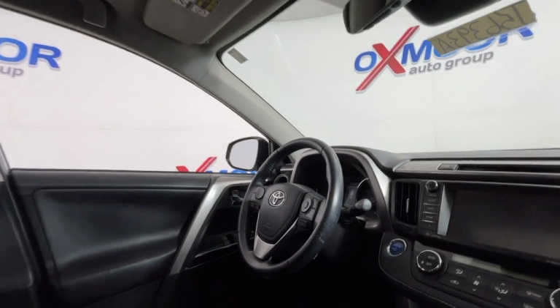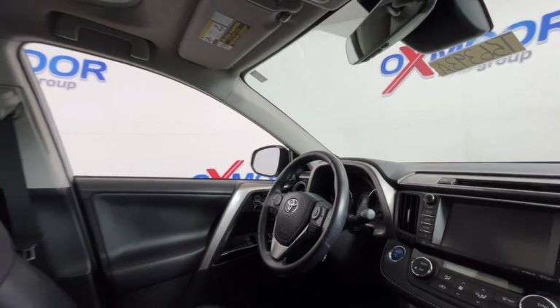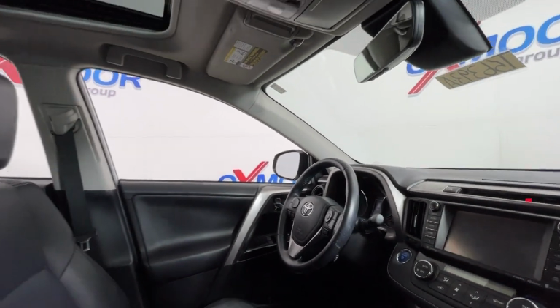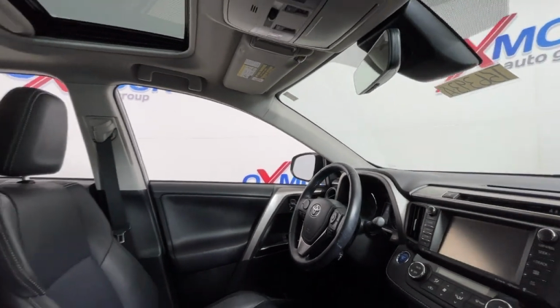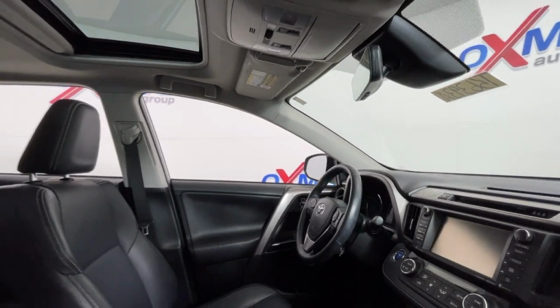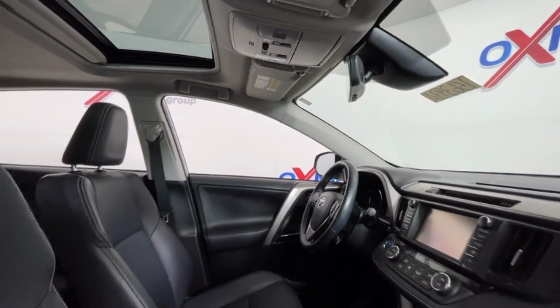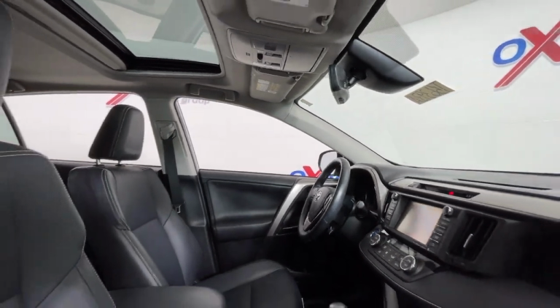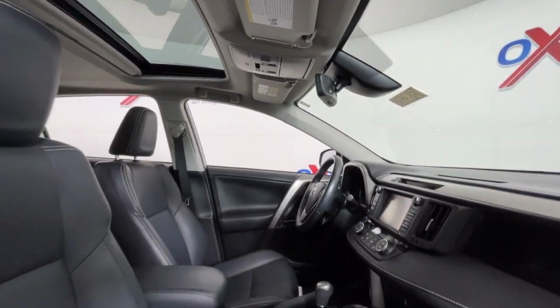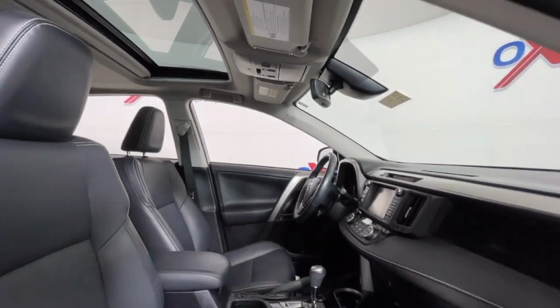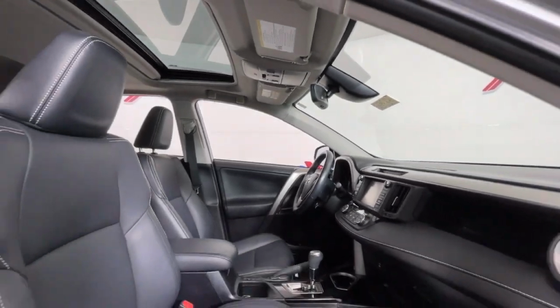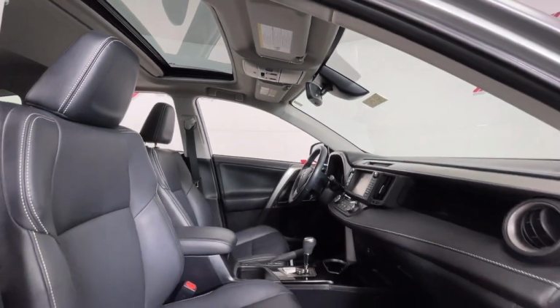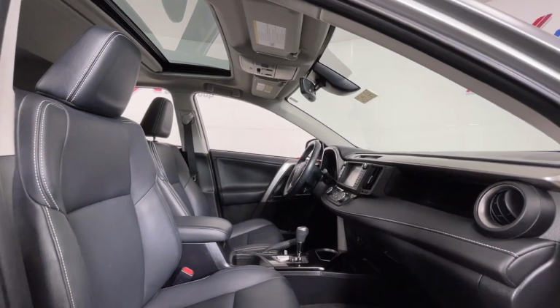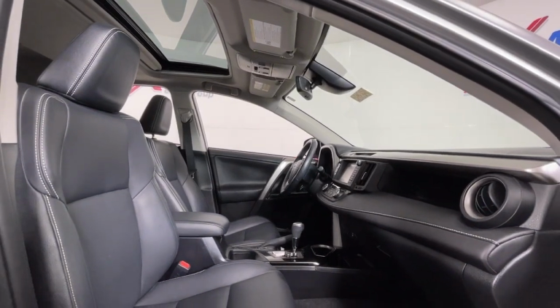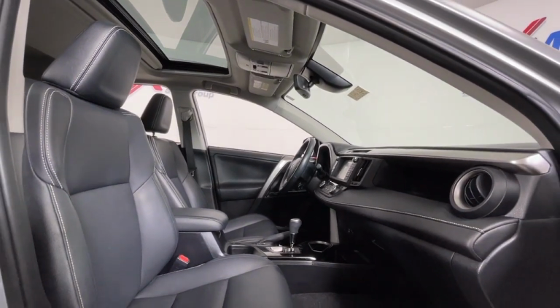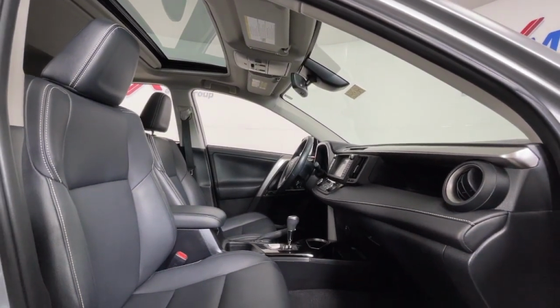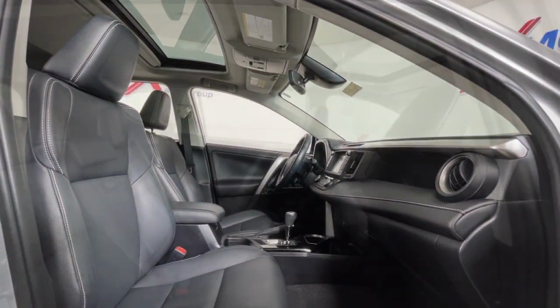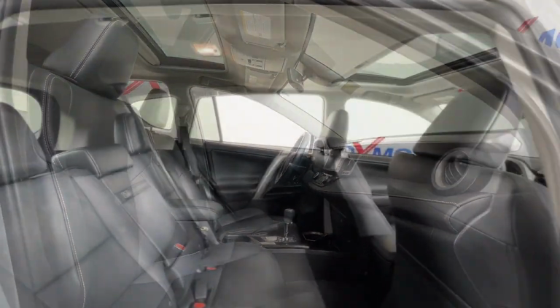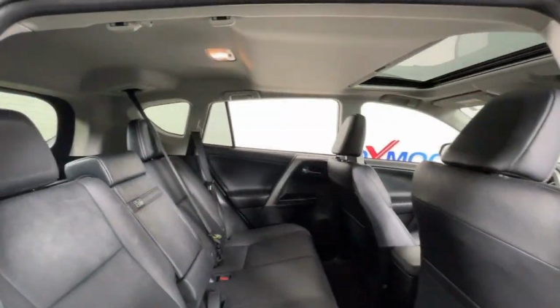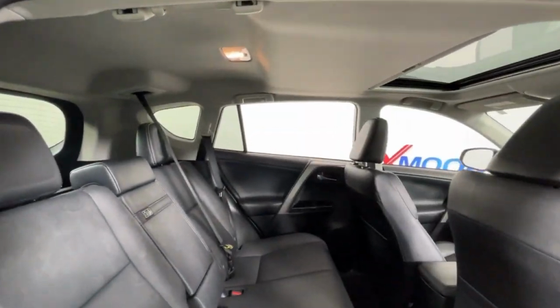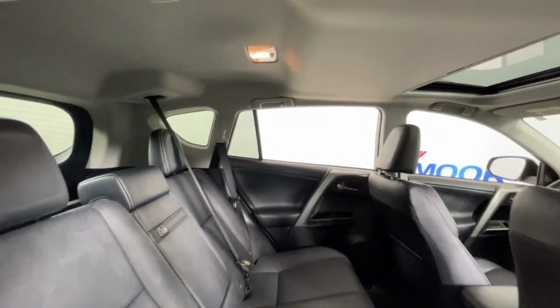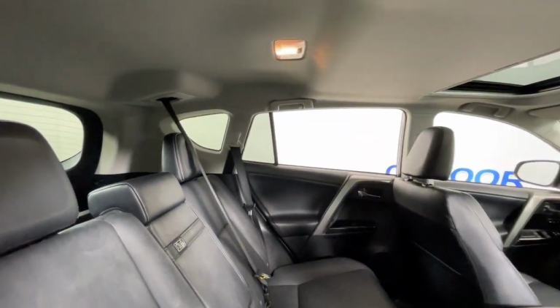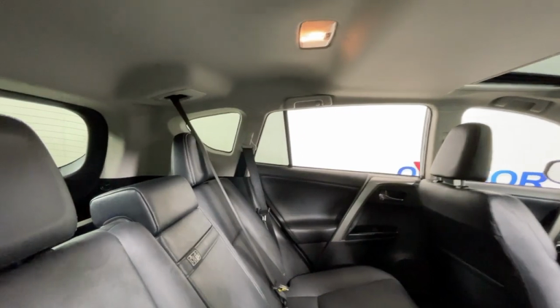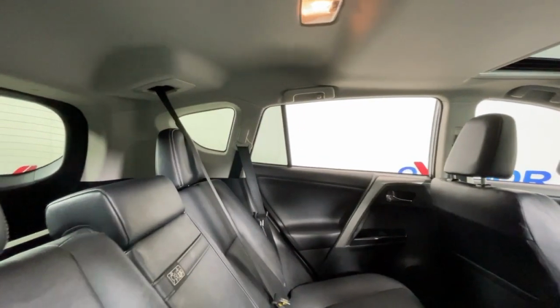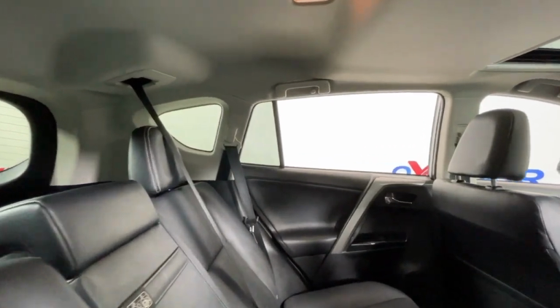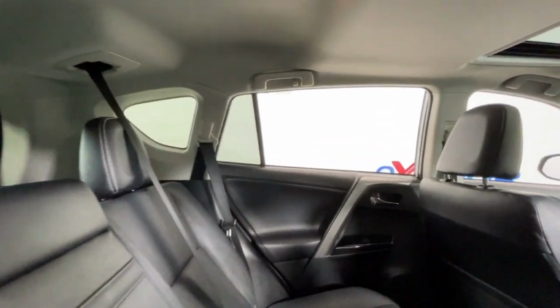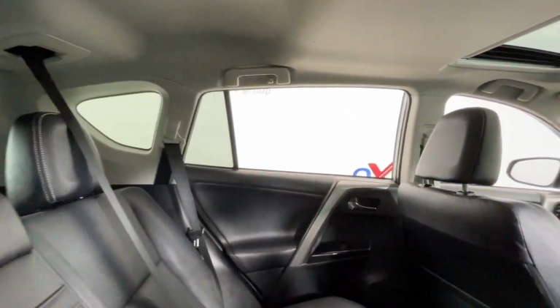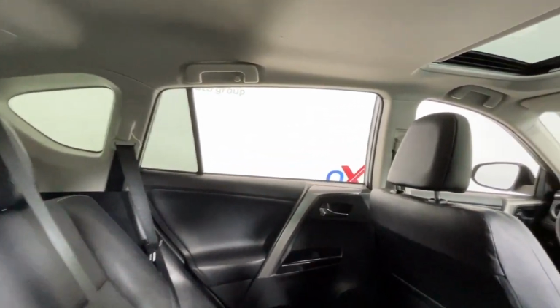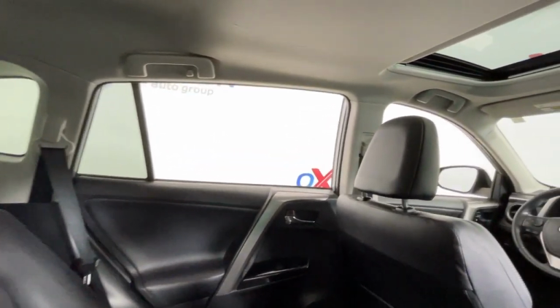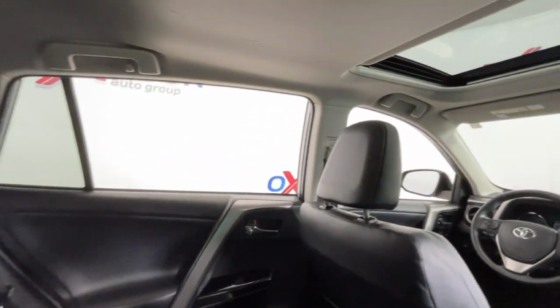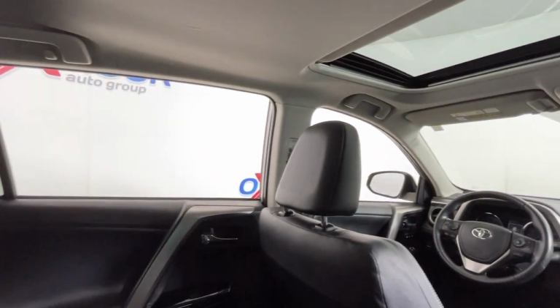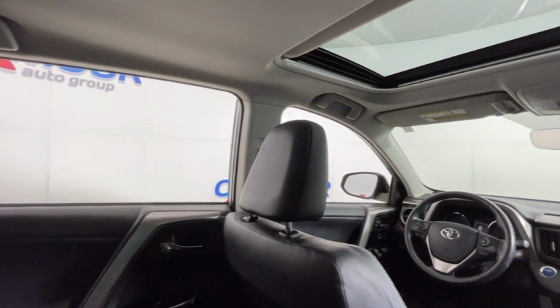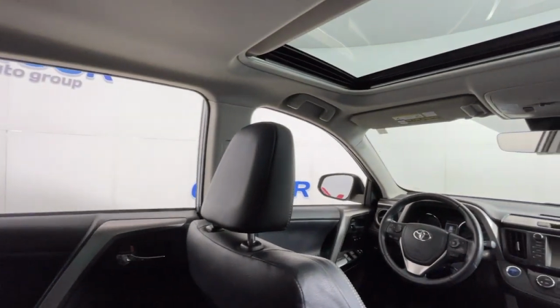The following are some of this vehicle's highlighted options: navigation system, keyless entry, sun/moonroof, all-wheel drive, chrome wheels, heated mirrors, fog lamps, backup camera, power liftgate.